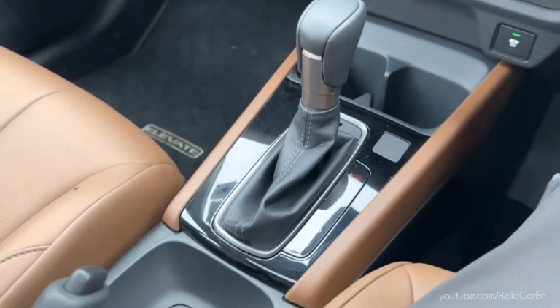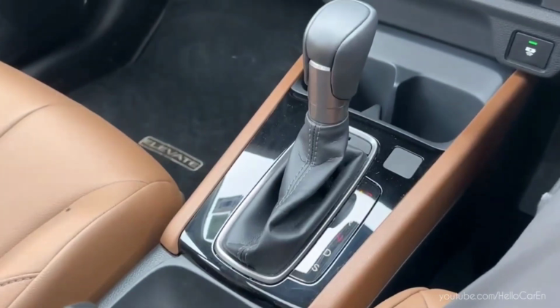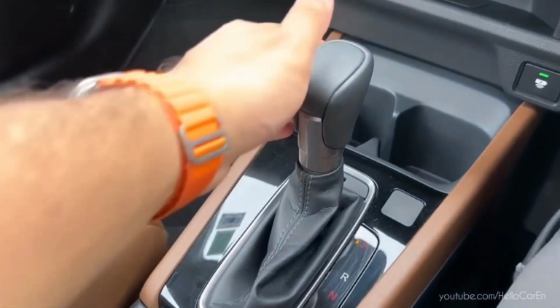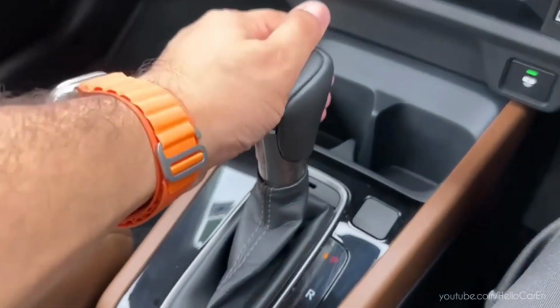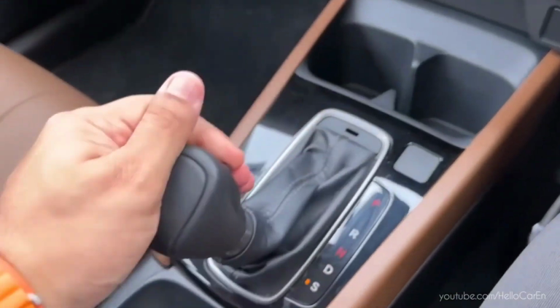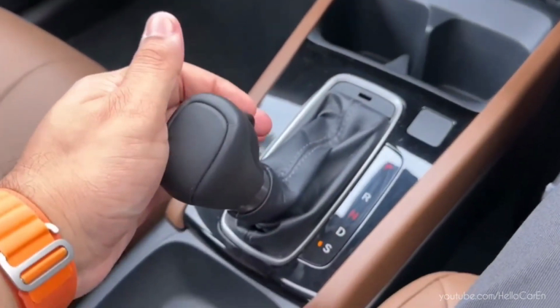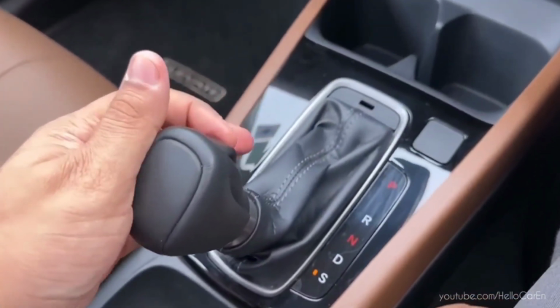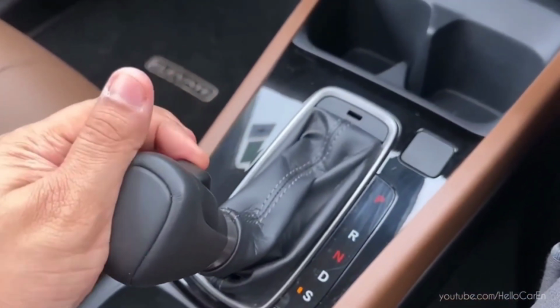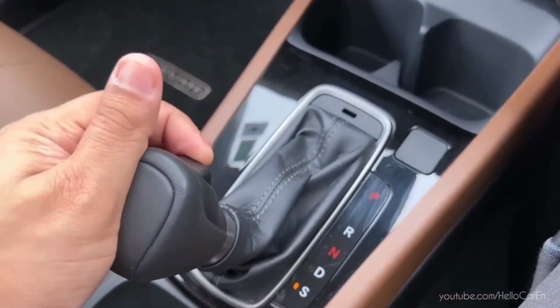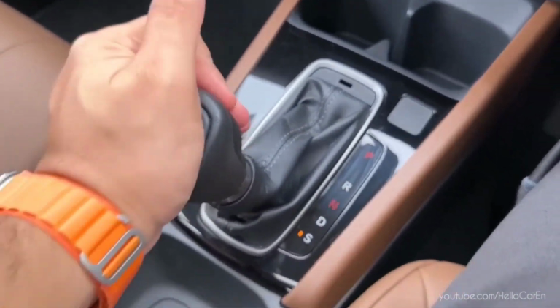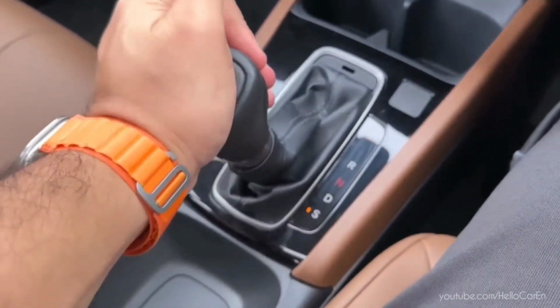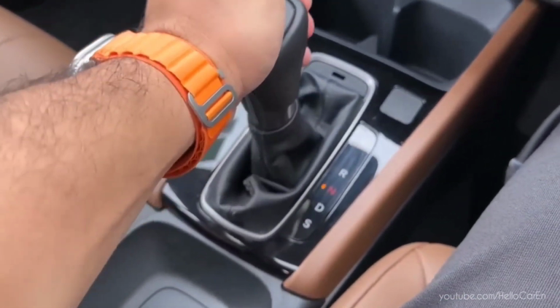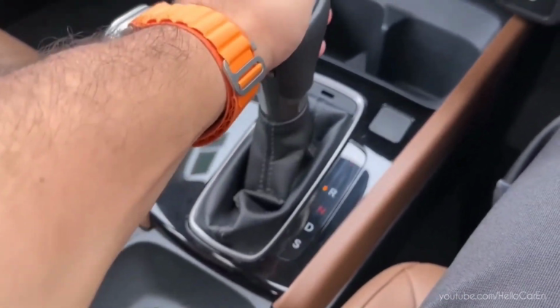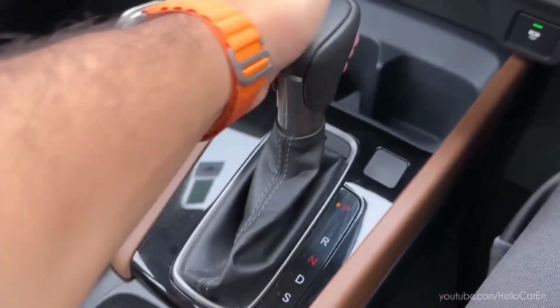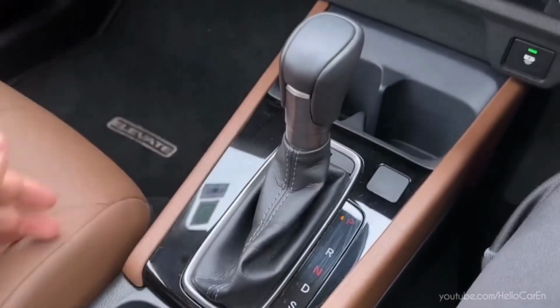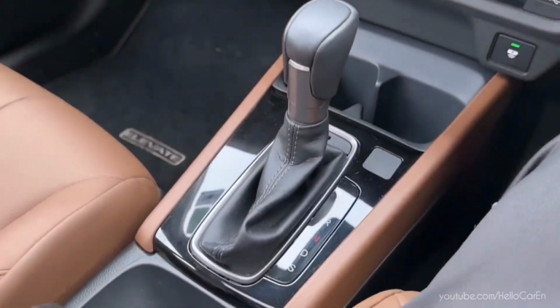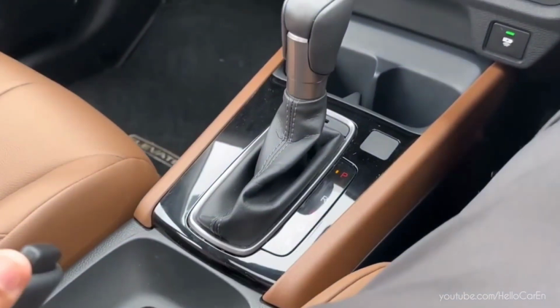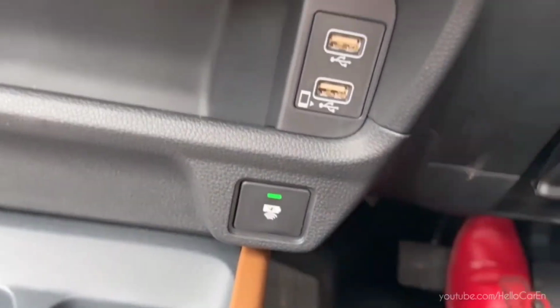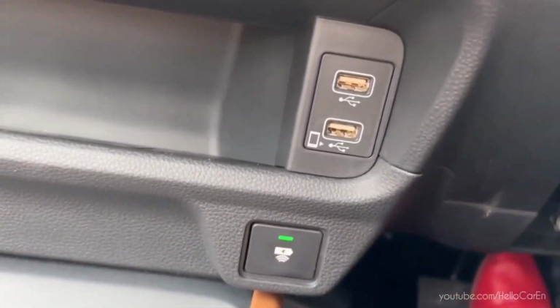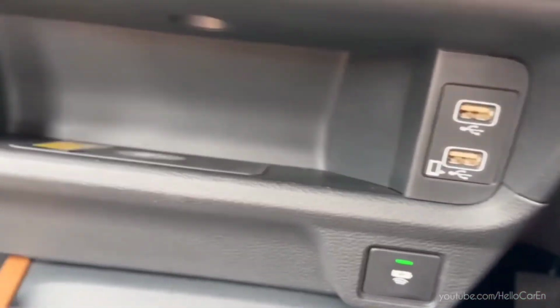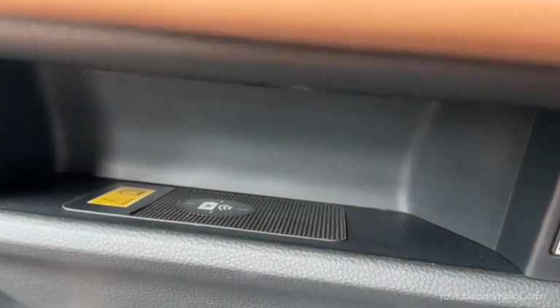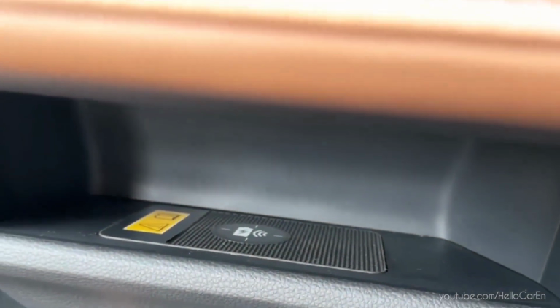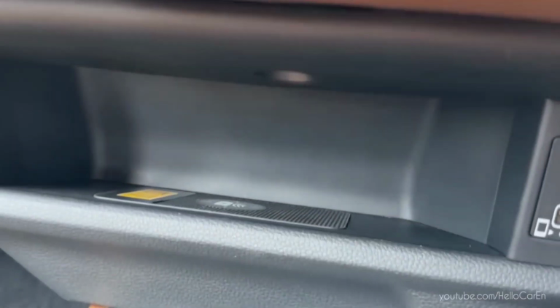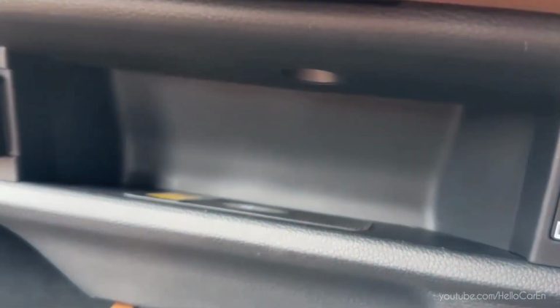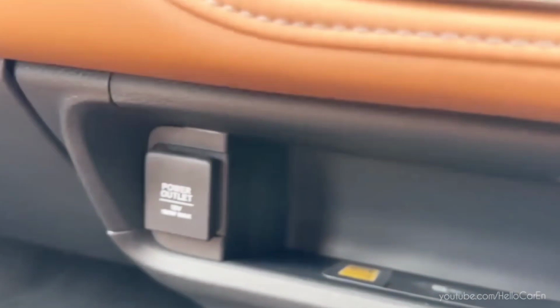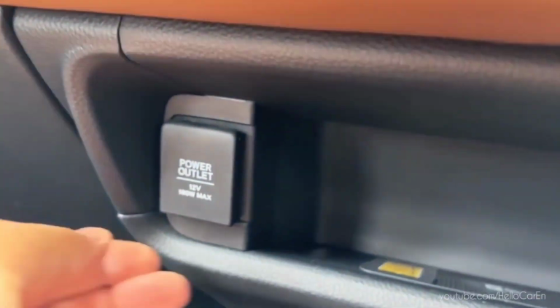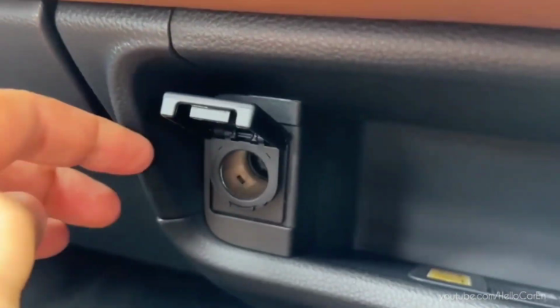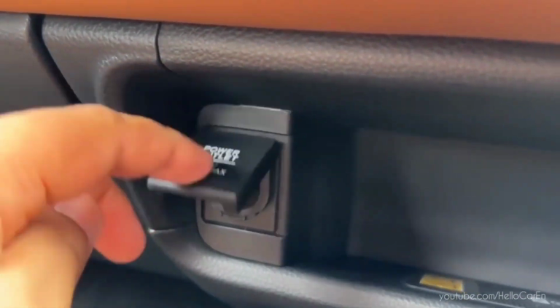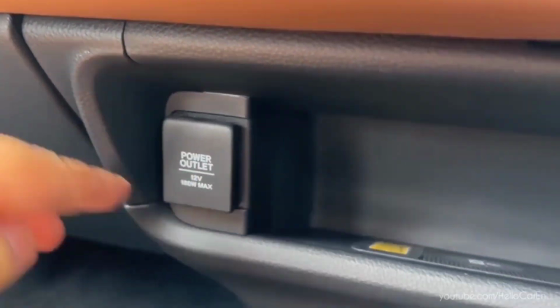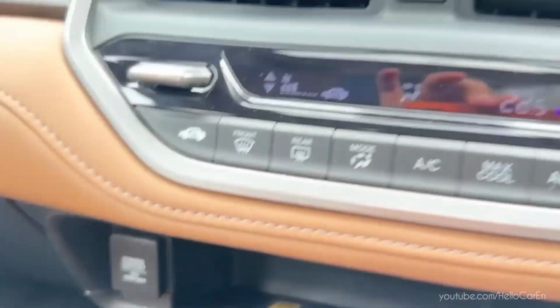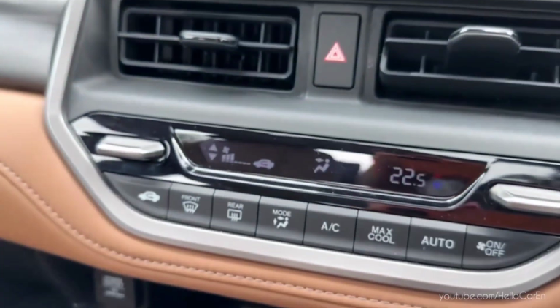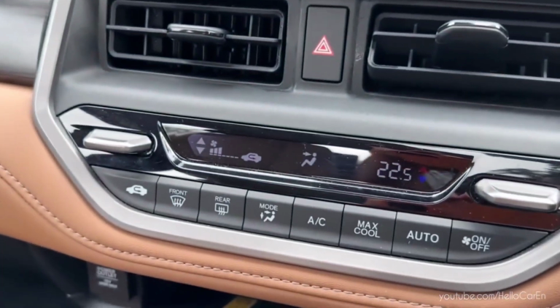The Elevate has a continuously variable CVT automatic transmission, with an option of six-speed manual transmission as well. It comes with two cup holders, two USB ports, wireless charger, automatic AC, and a PM2.5 dust and pollen cabin air purifying filter.